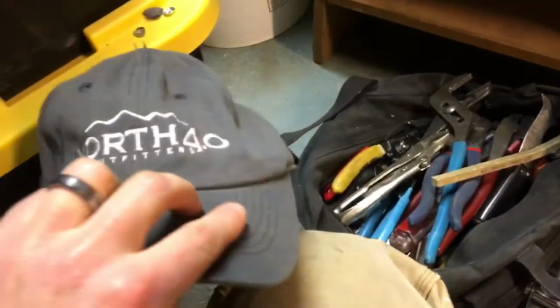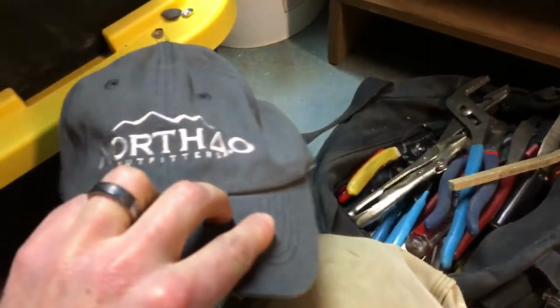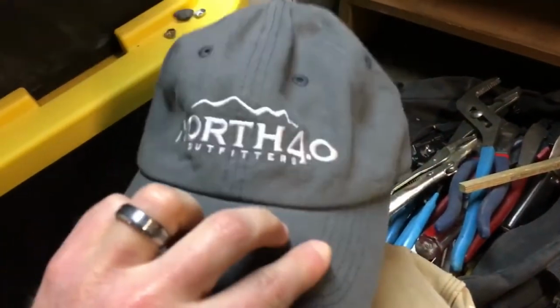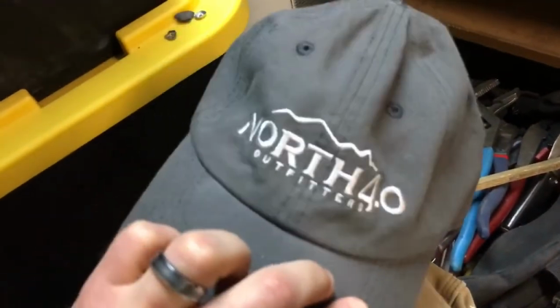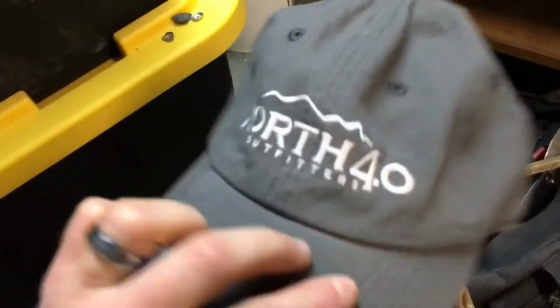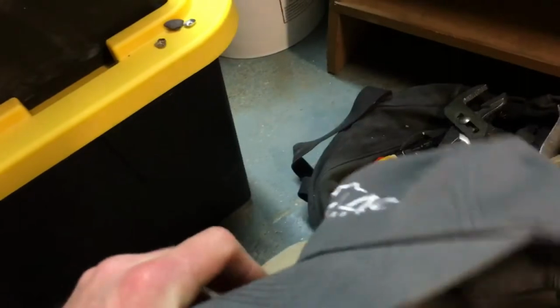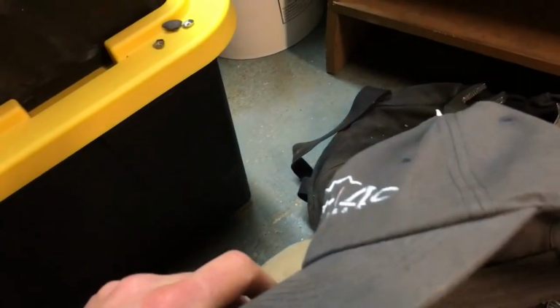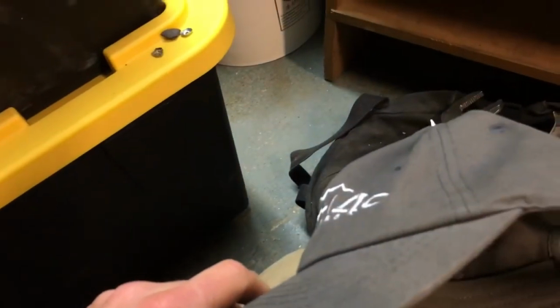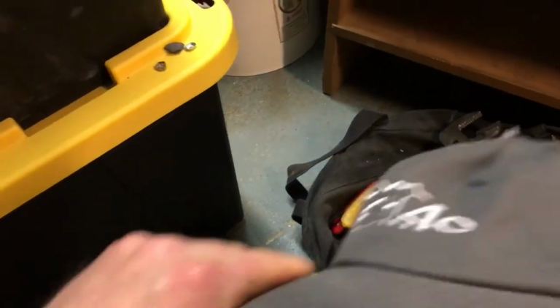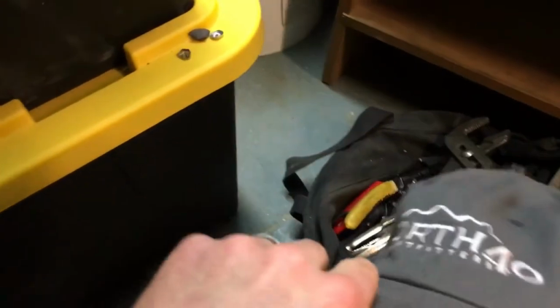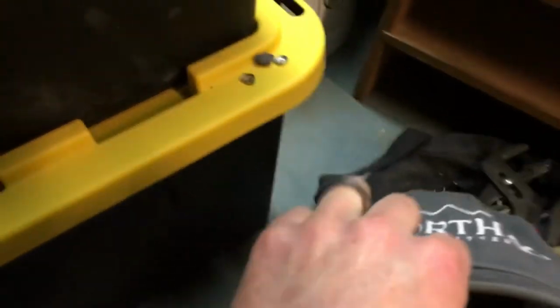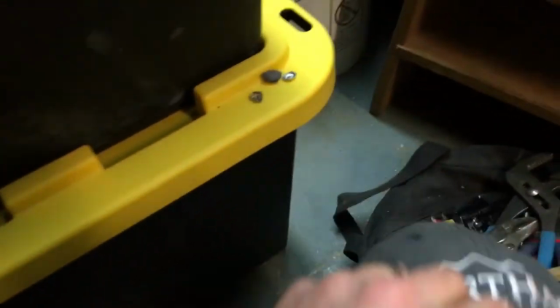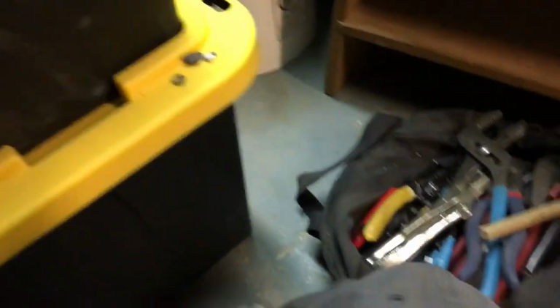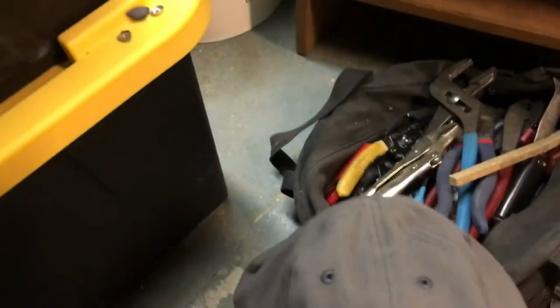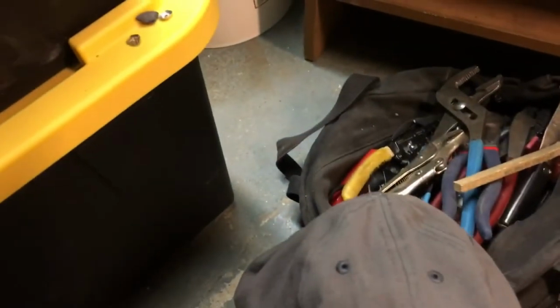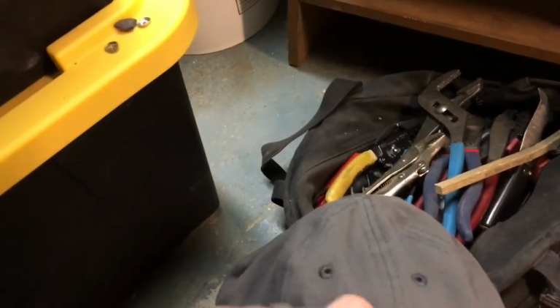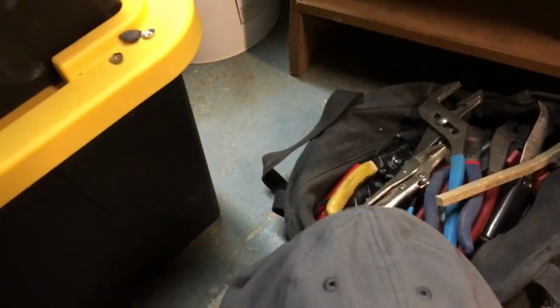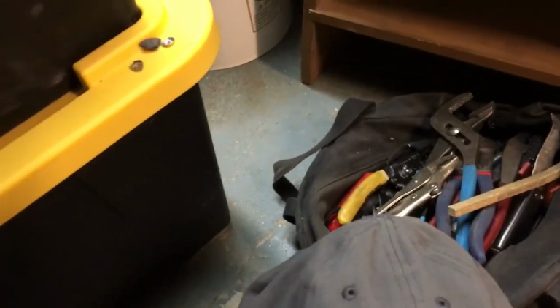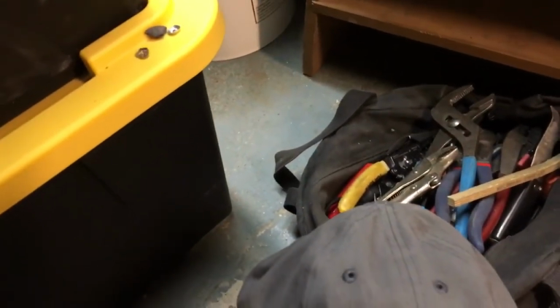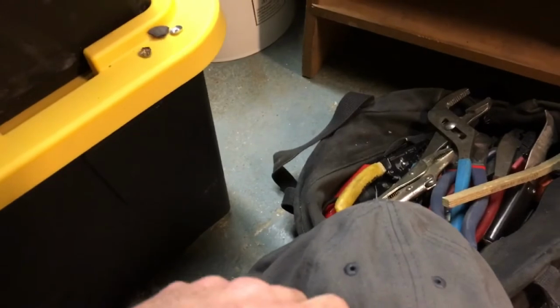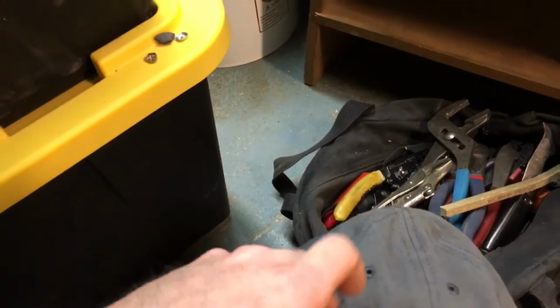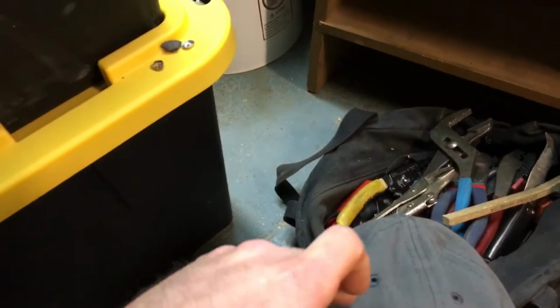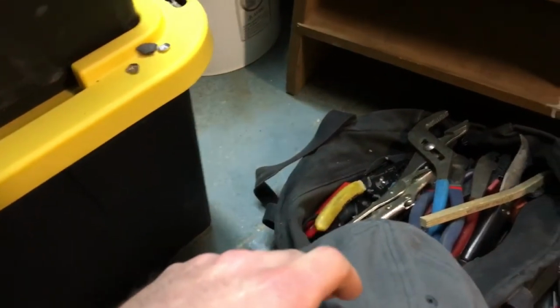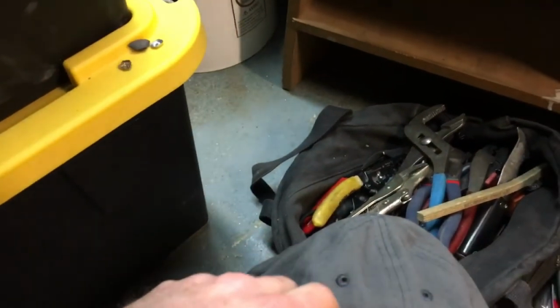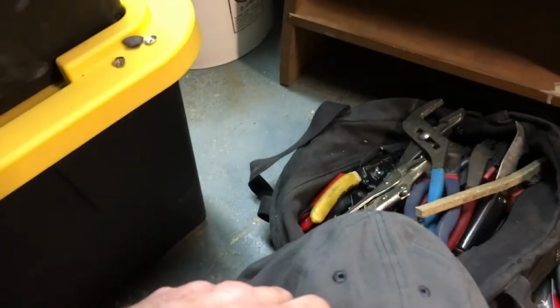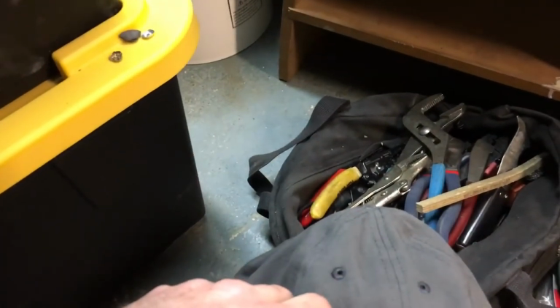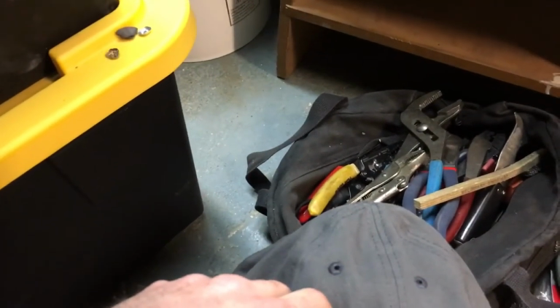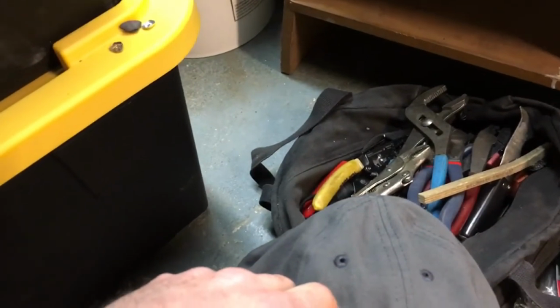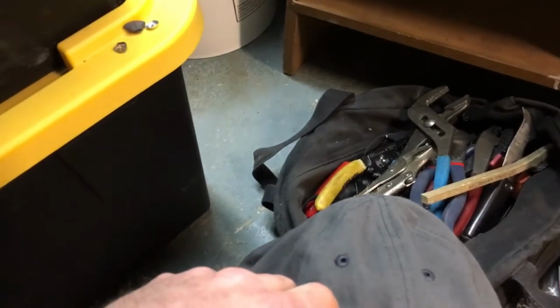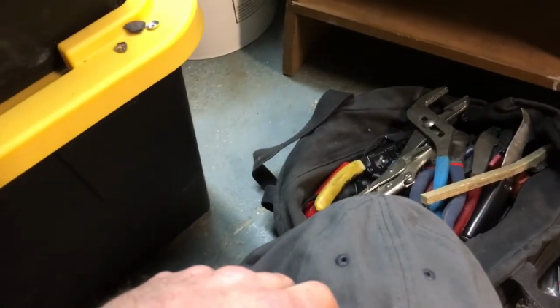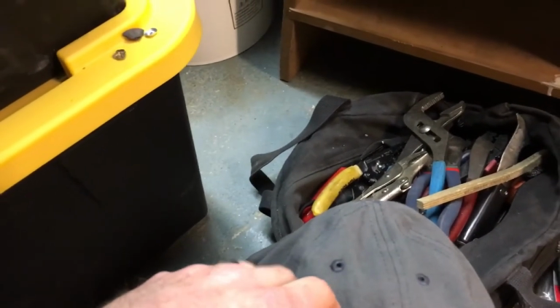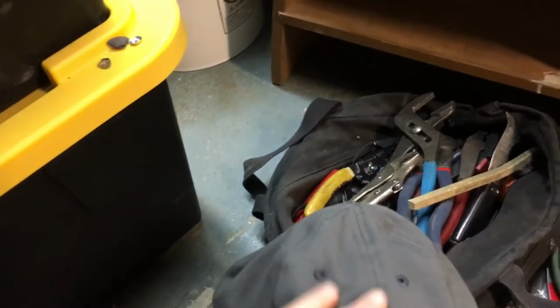I like supporting North 40 — I like their store and what they provide for farm and ranch supplies, hardware, stuff like that. You can buy hardware by the pound off a lot of things, which is amazing.